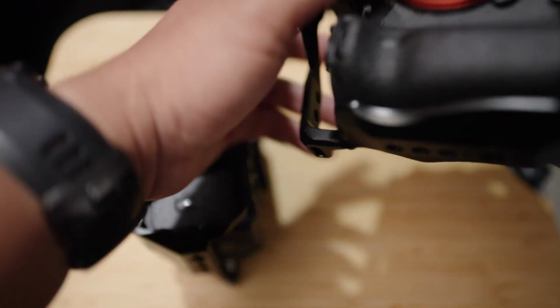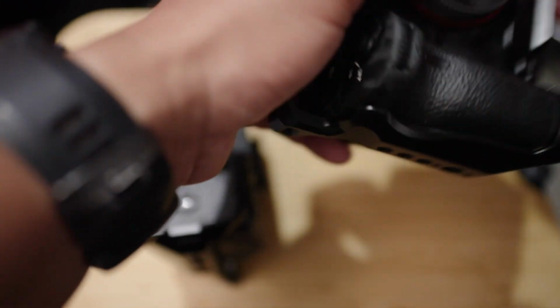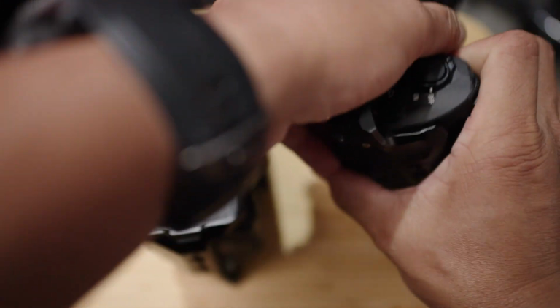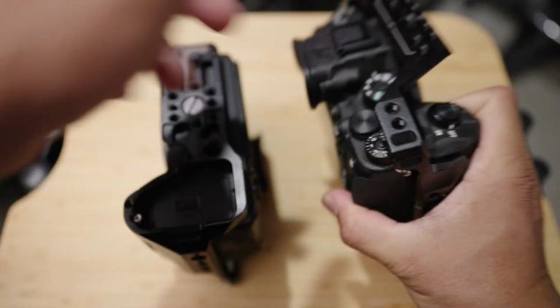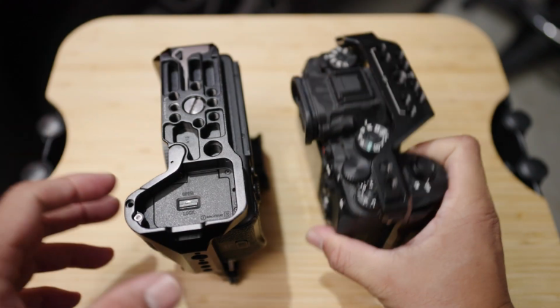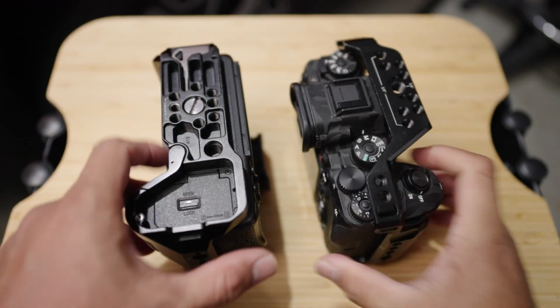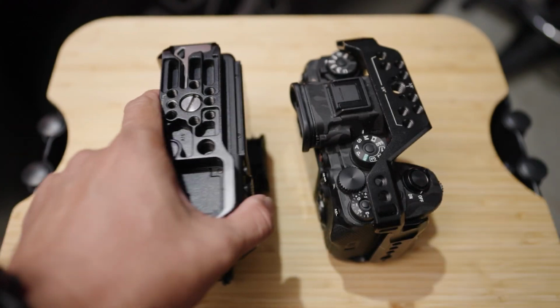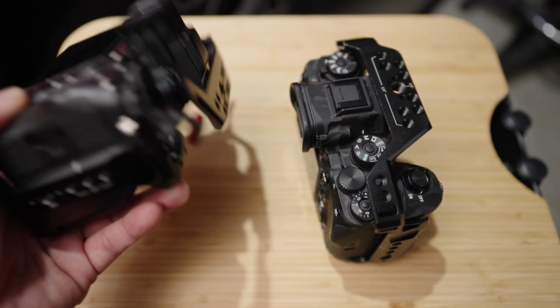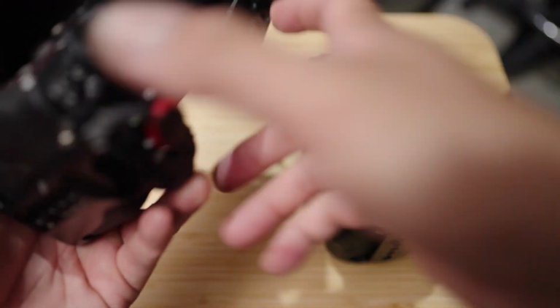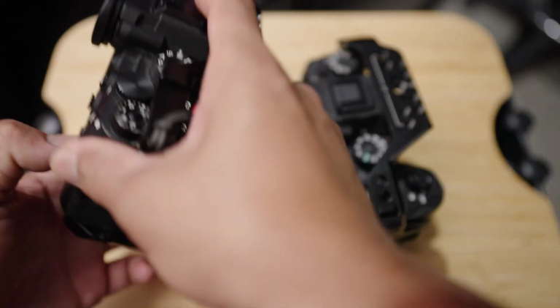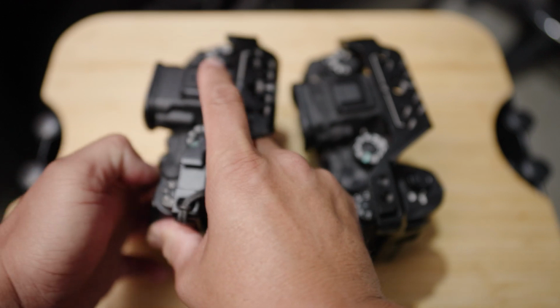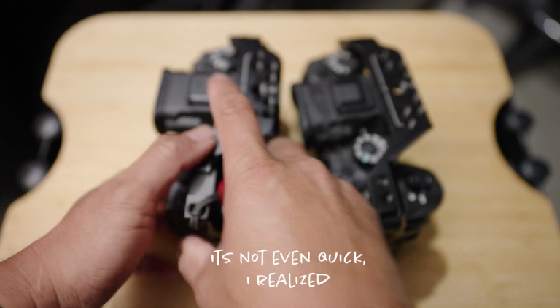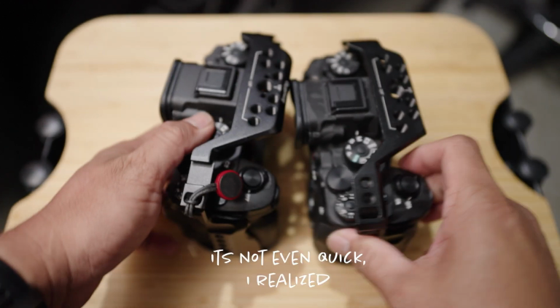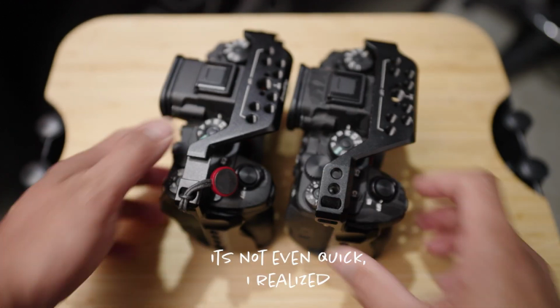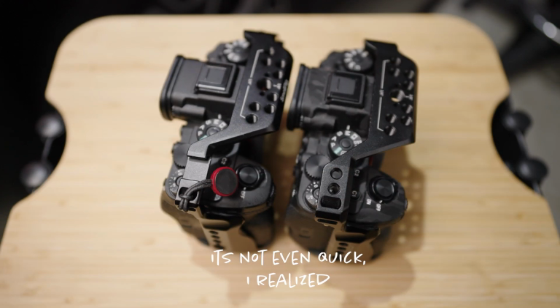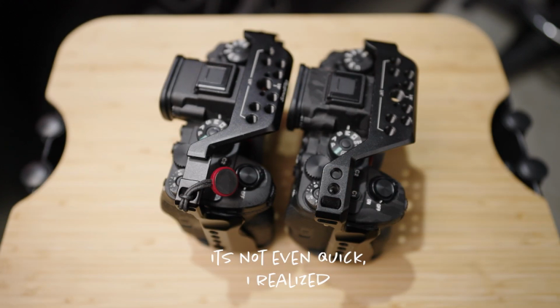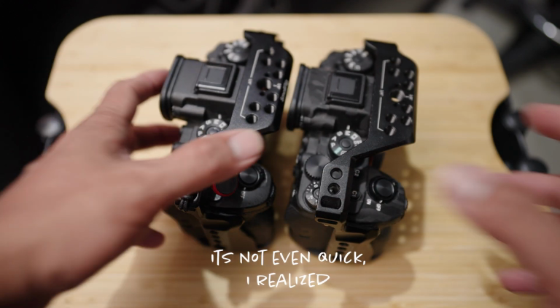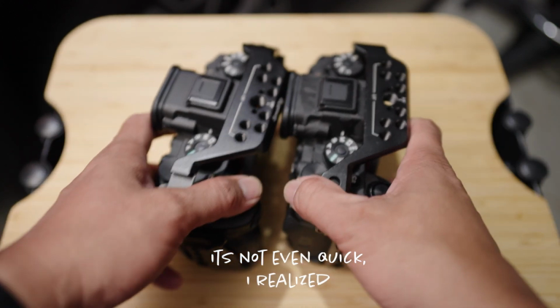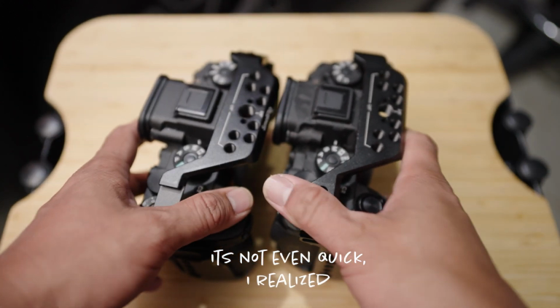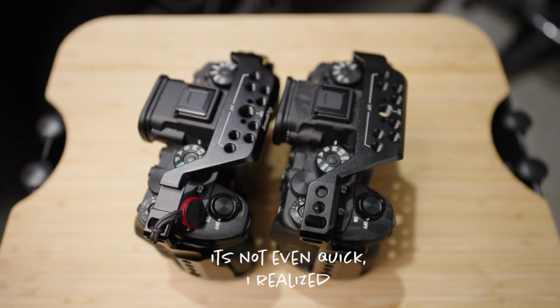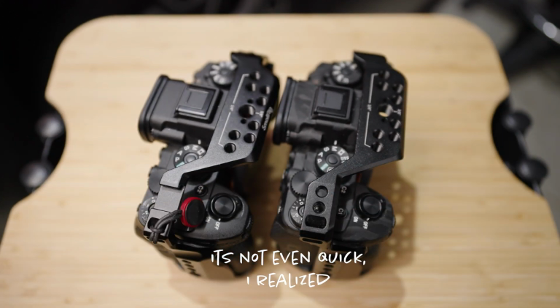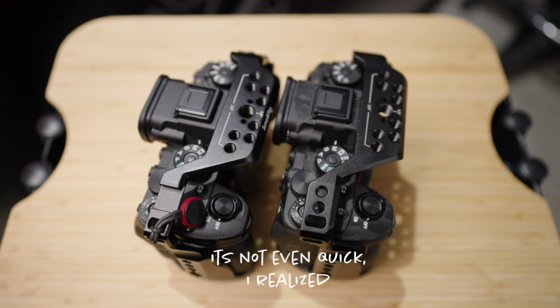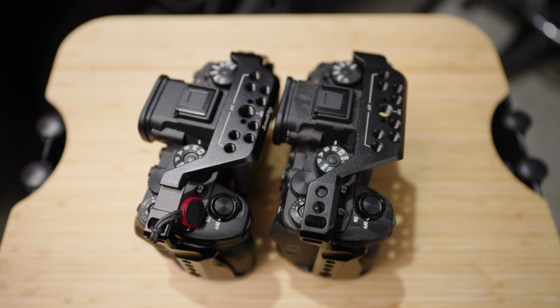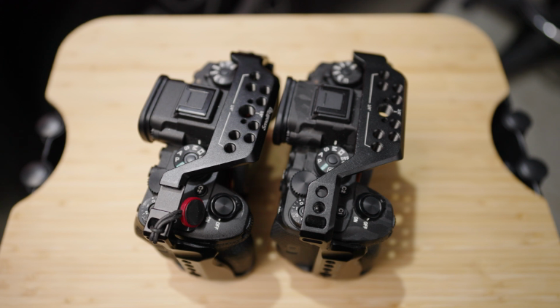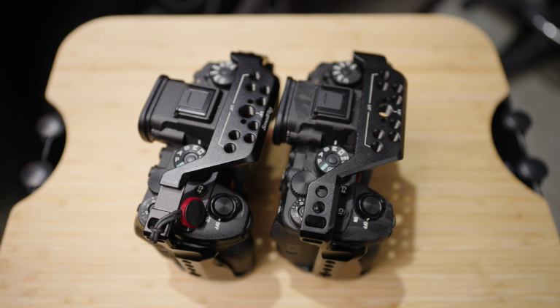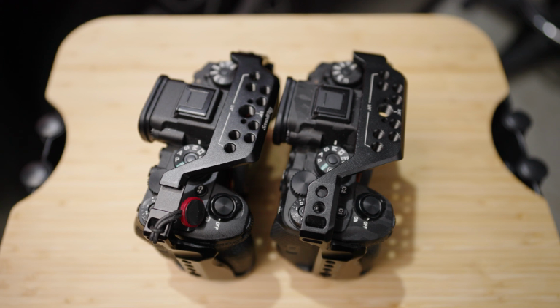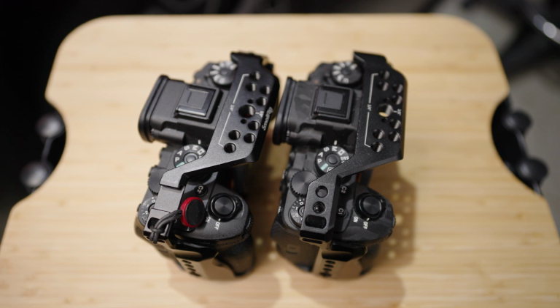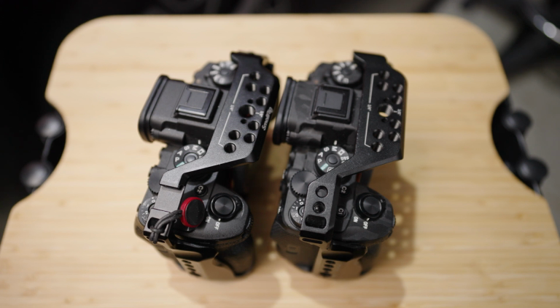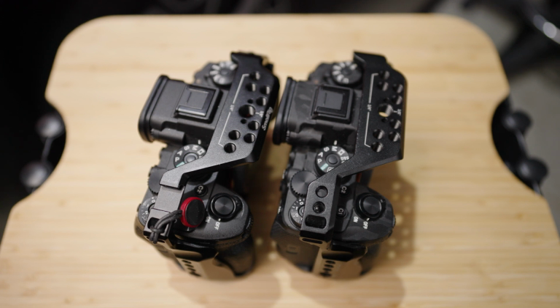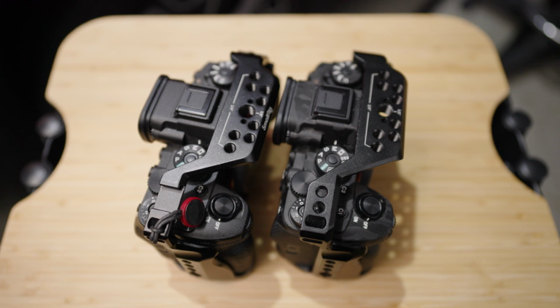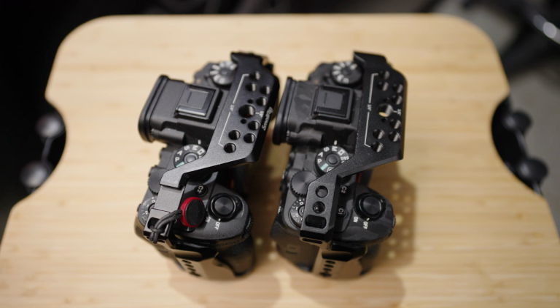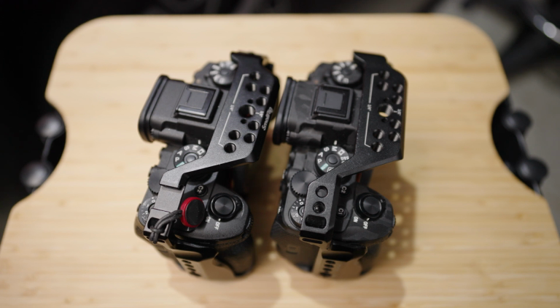I was scared to drop the cameras, but yeah, that's my quick comparison. It's not the best — I decided to film because I'm bored and I enjoy it.